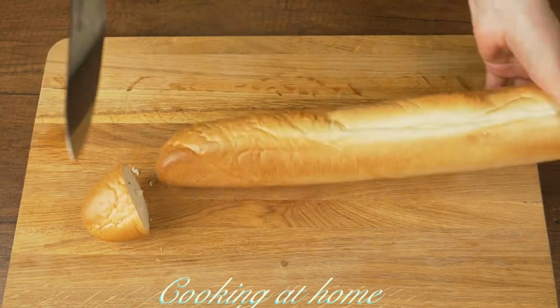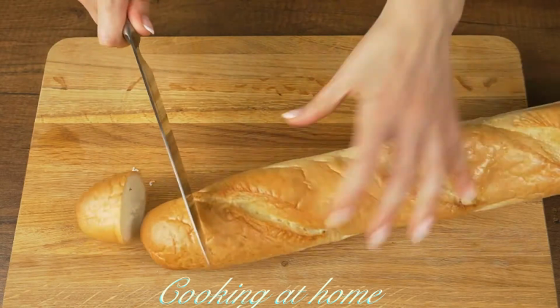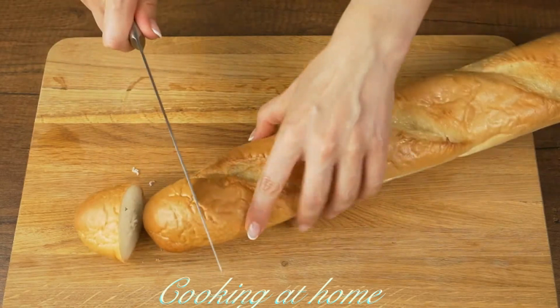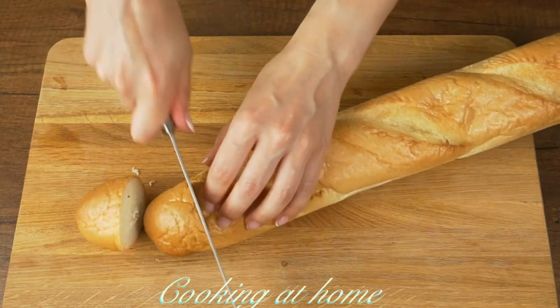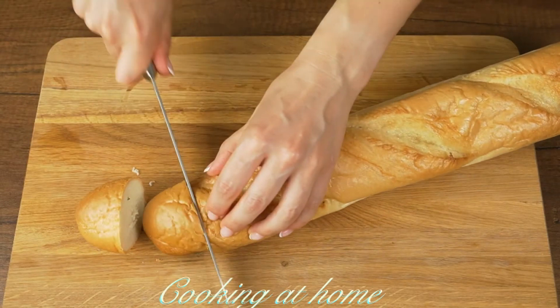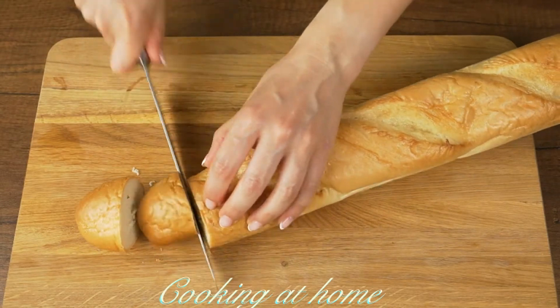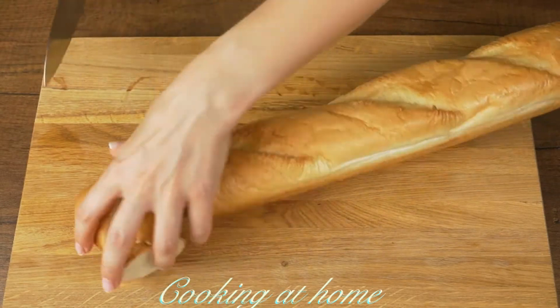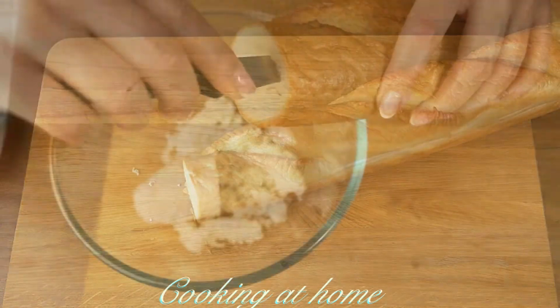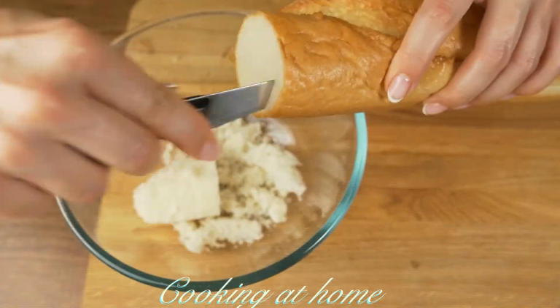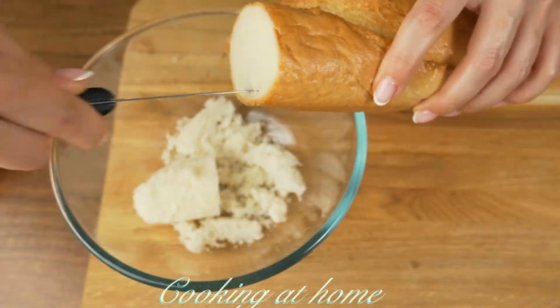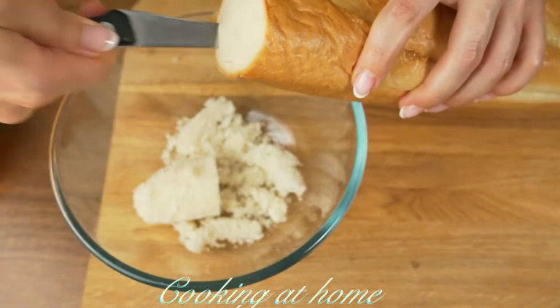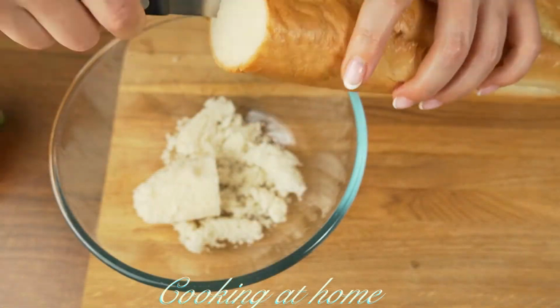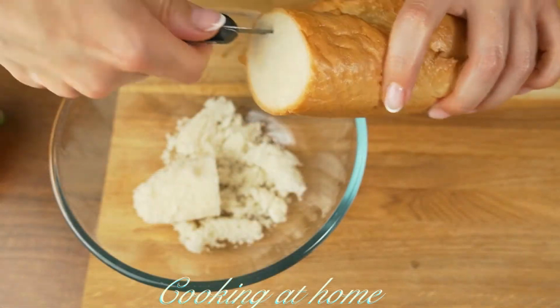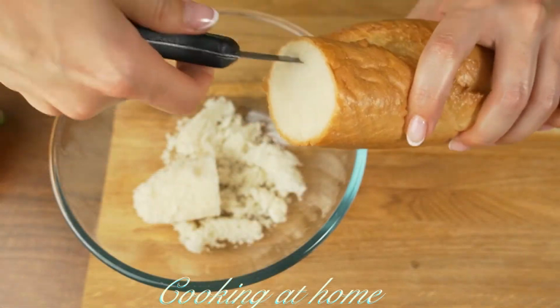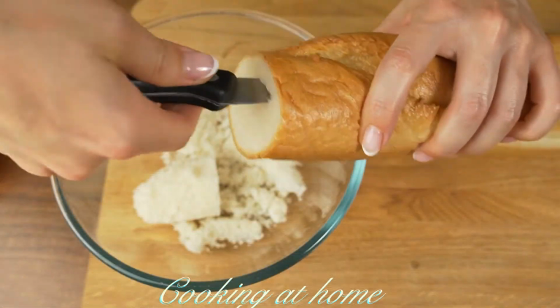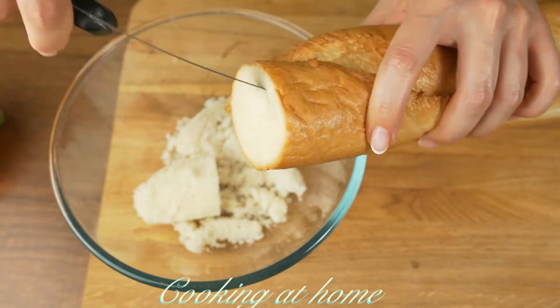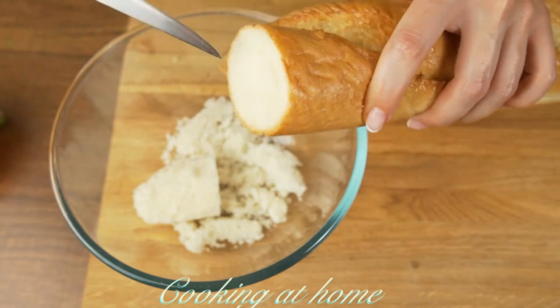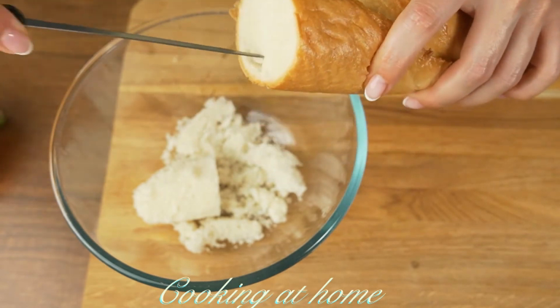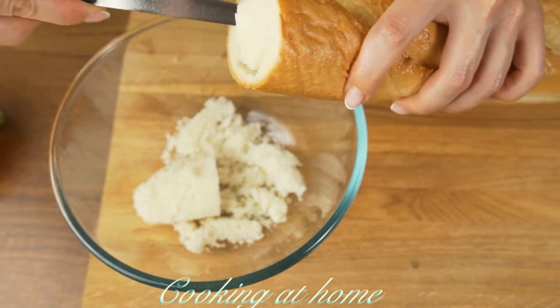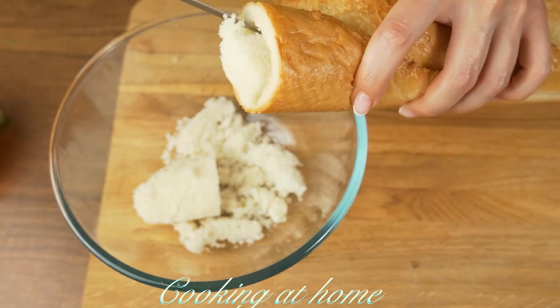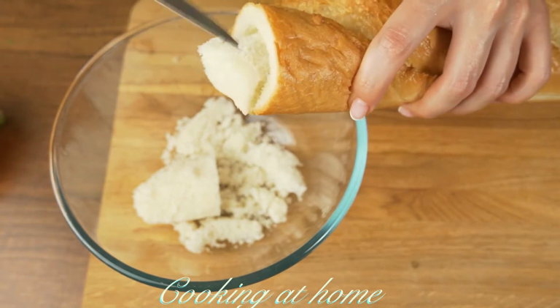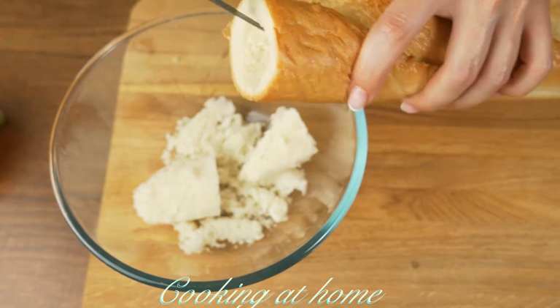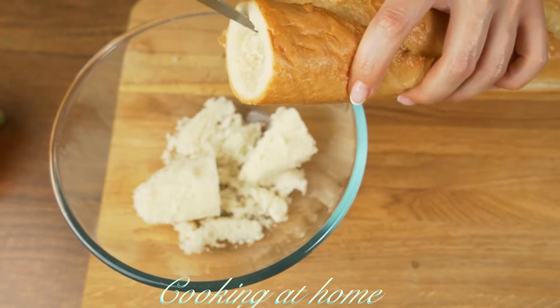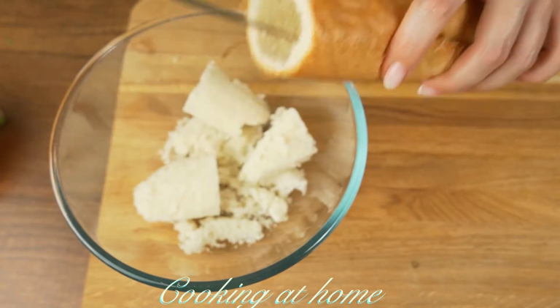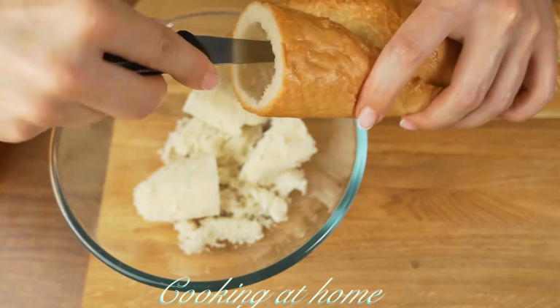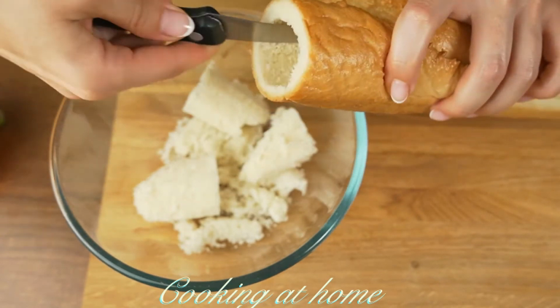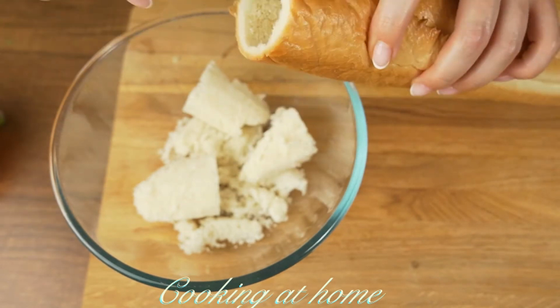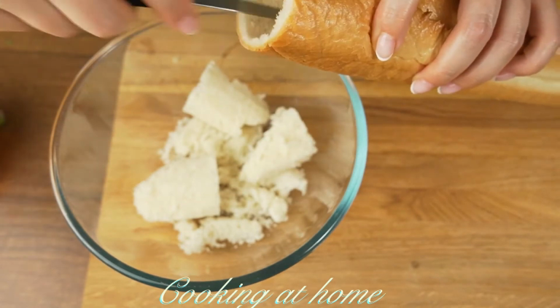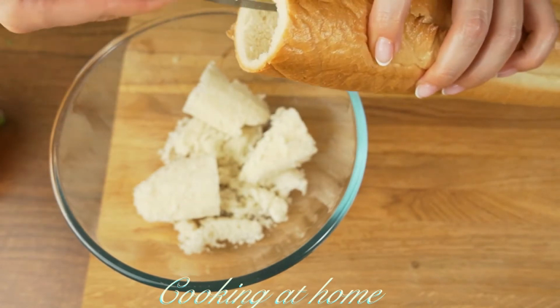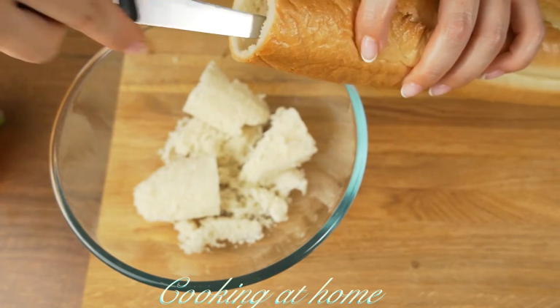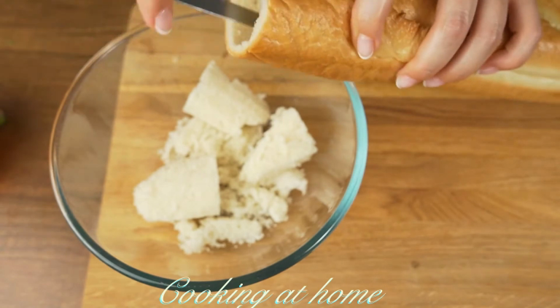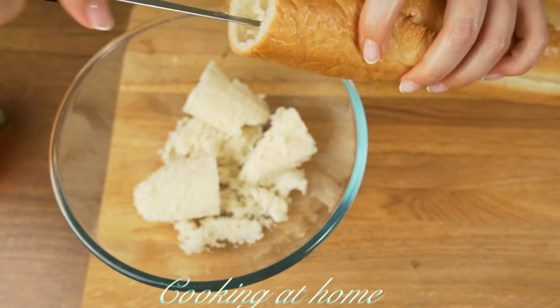Now let's prepare the bread. I'm using a baguette but you can use any bread you want. I'm taking out the white fluffy part from the inside with a knife.